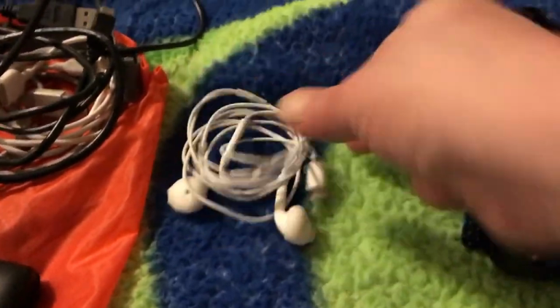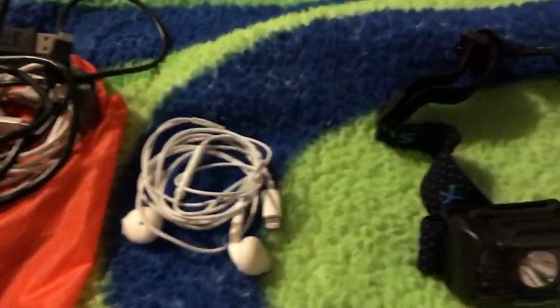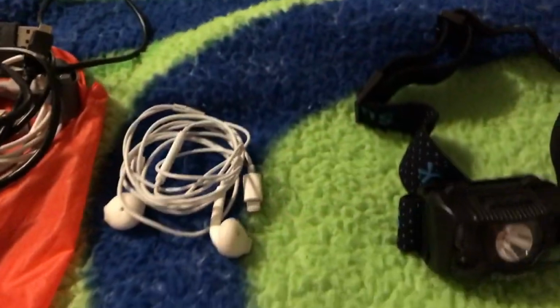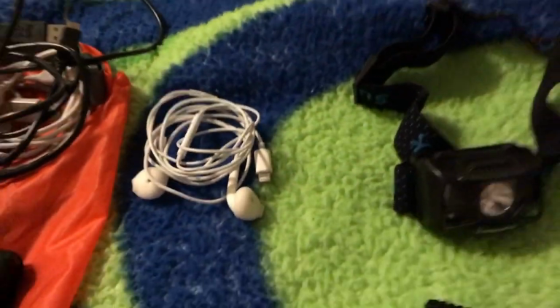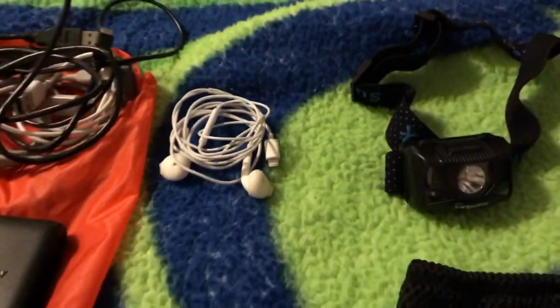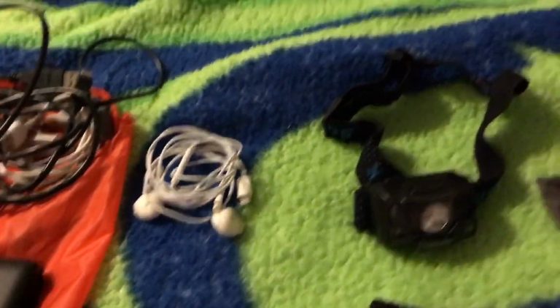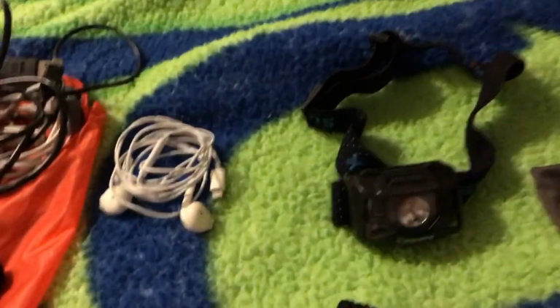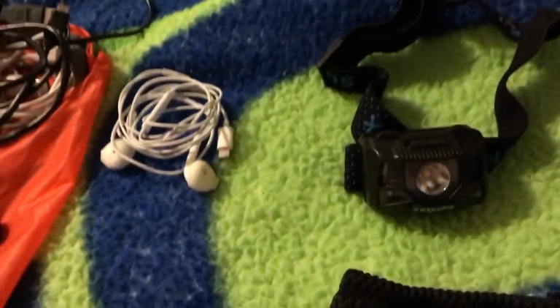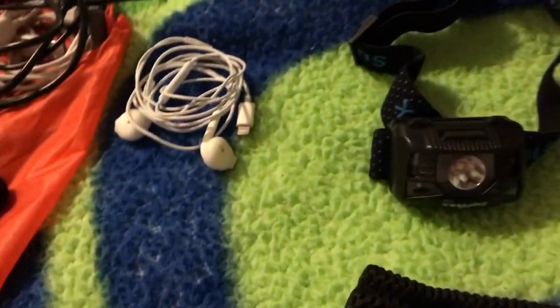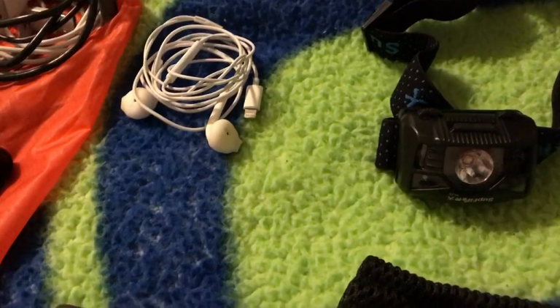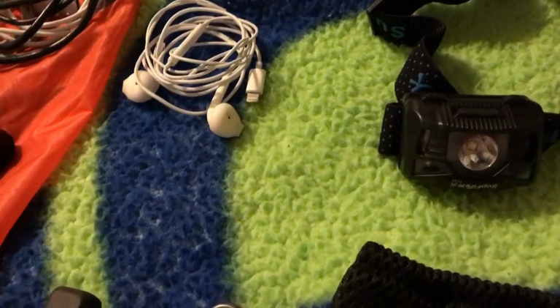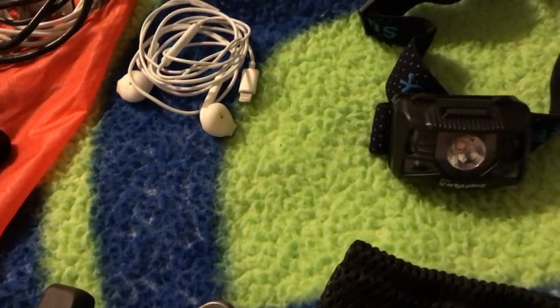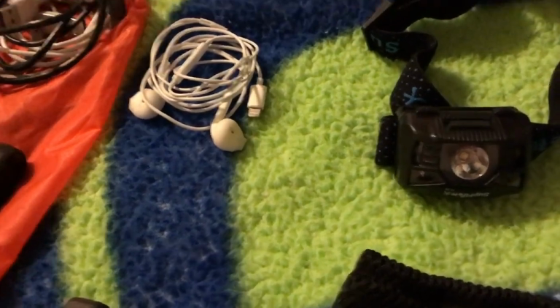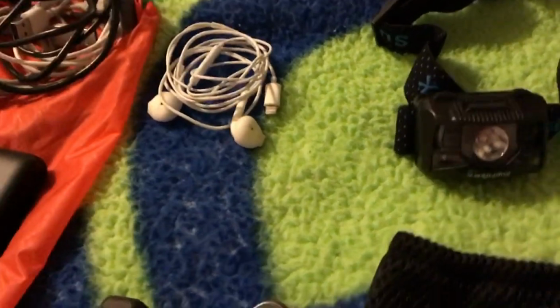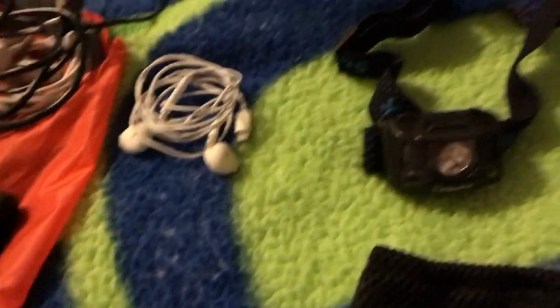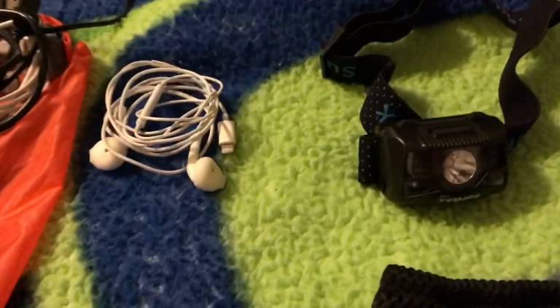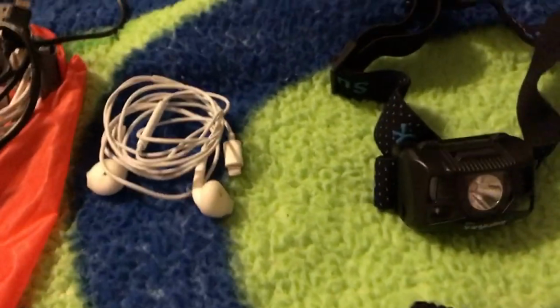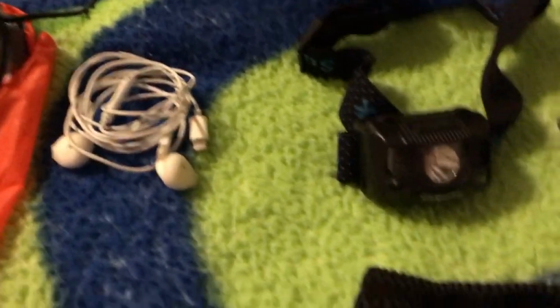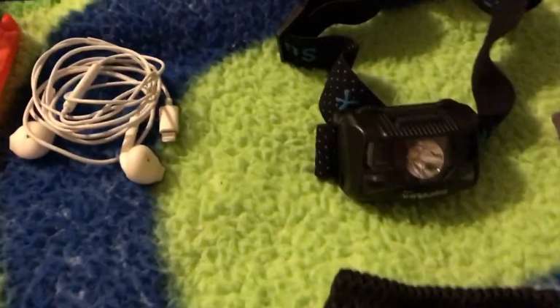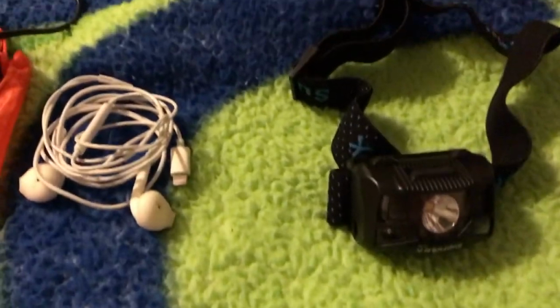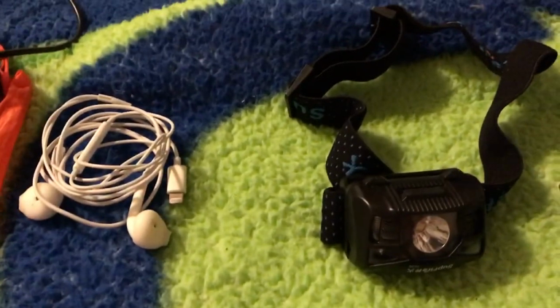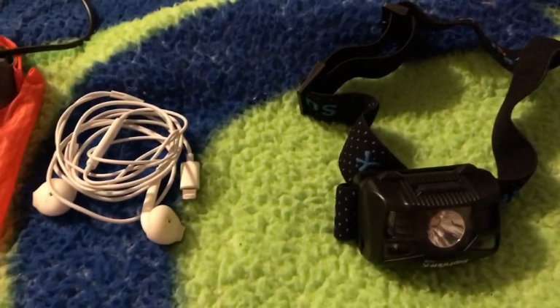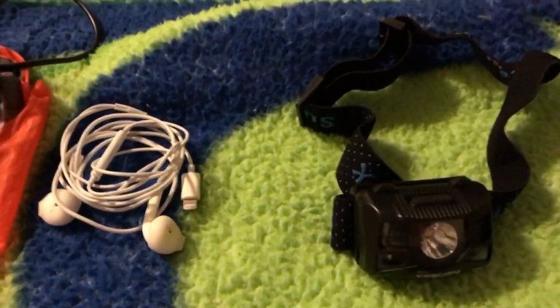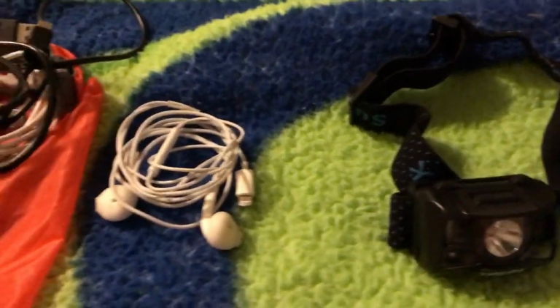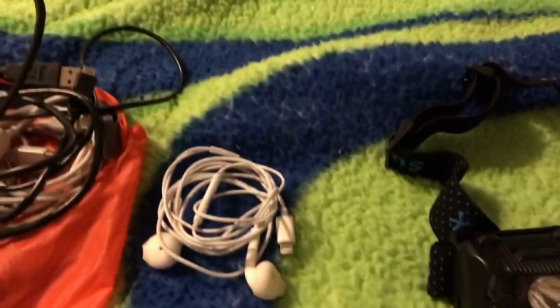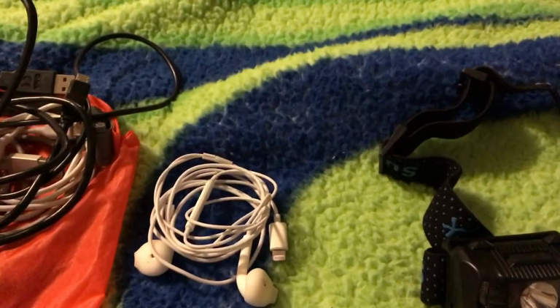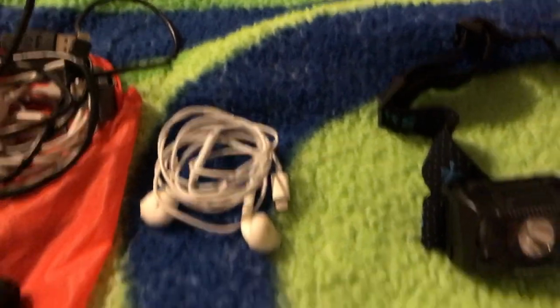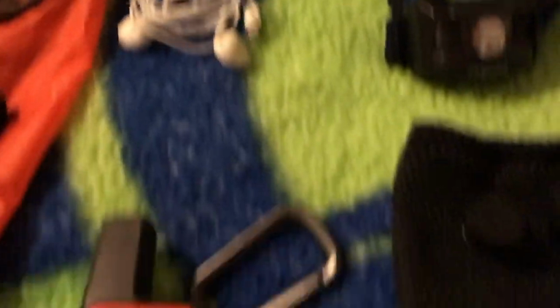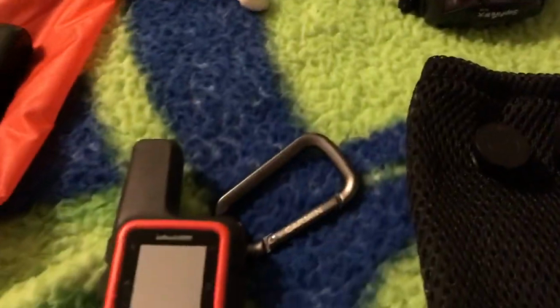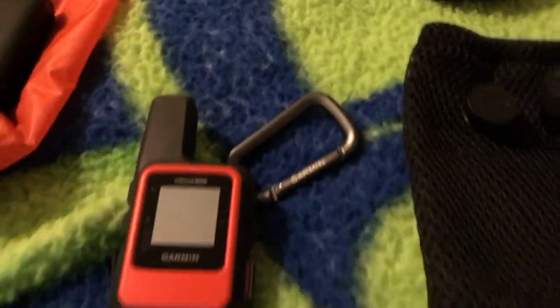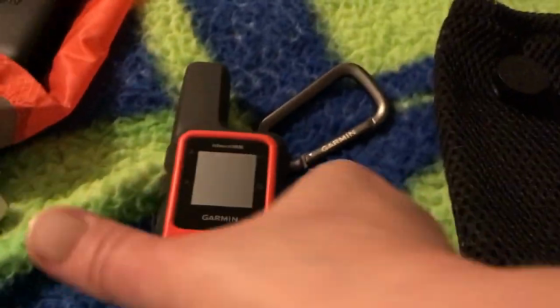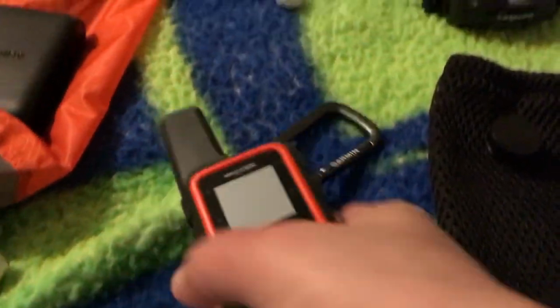I have my headphones here — just some basic Apple headphones, and those weigh 0.3 ounces.